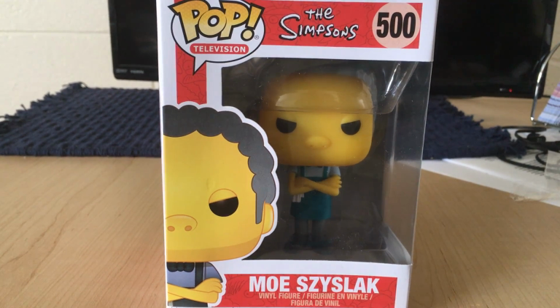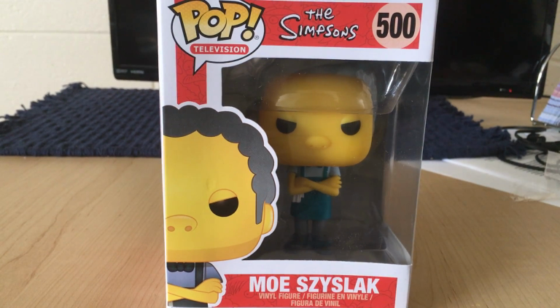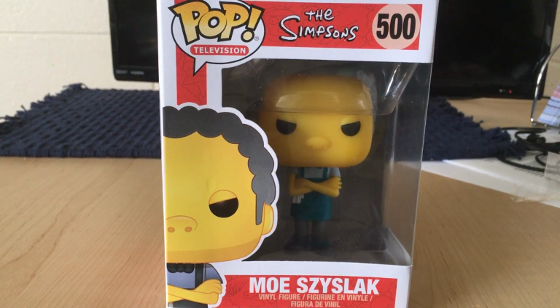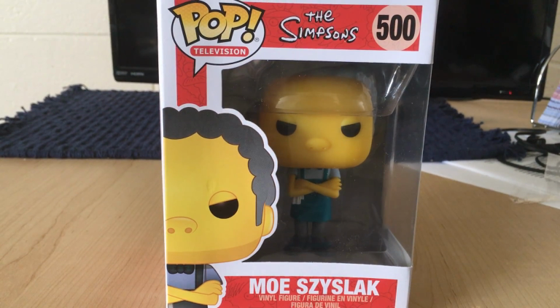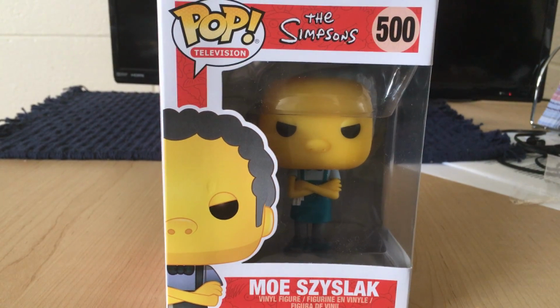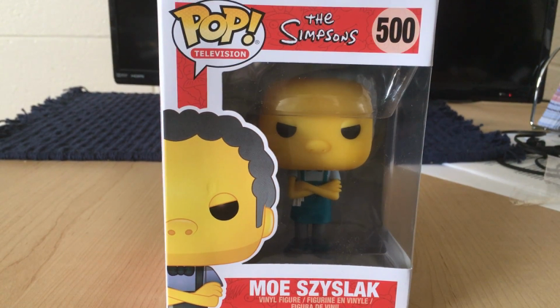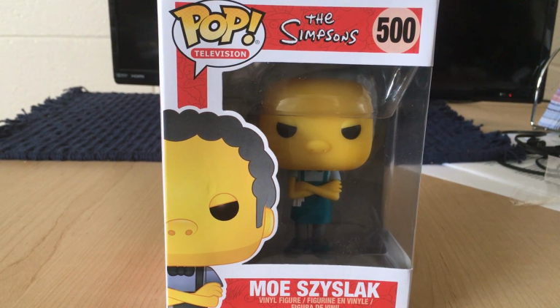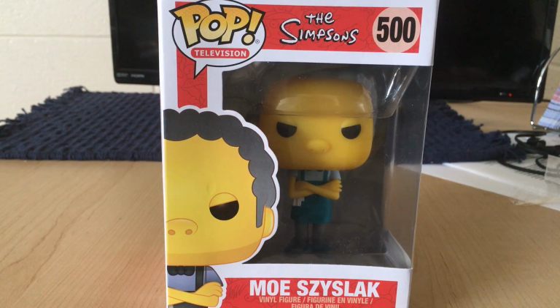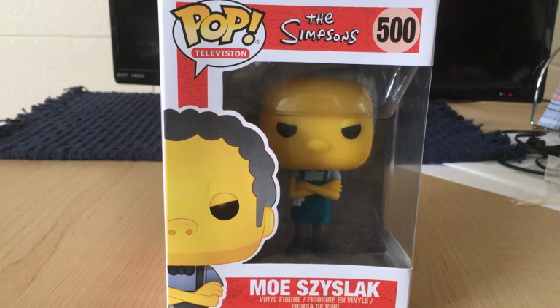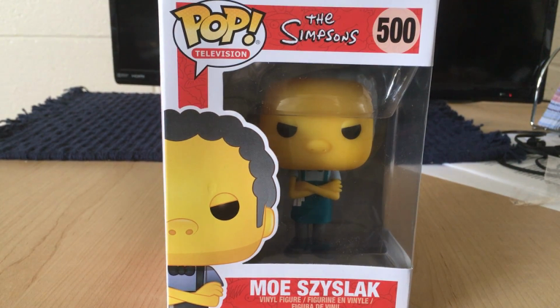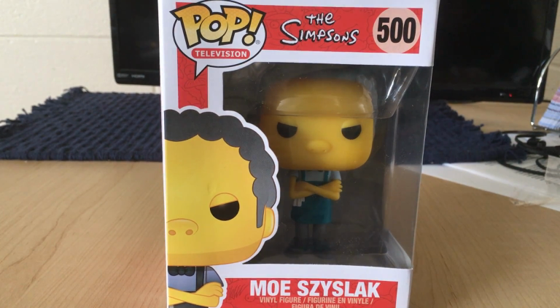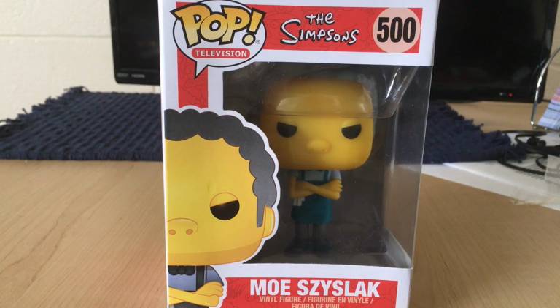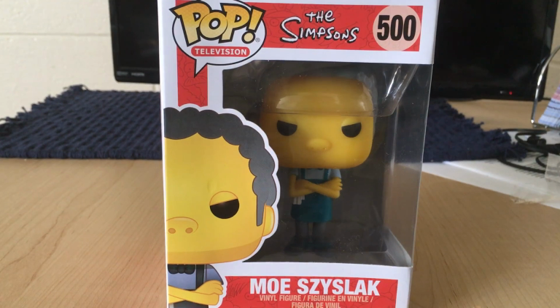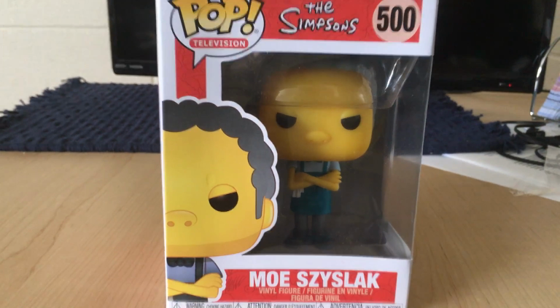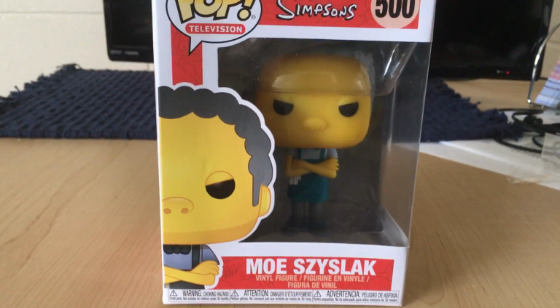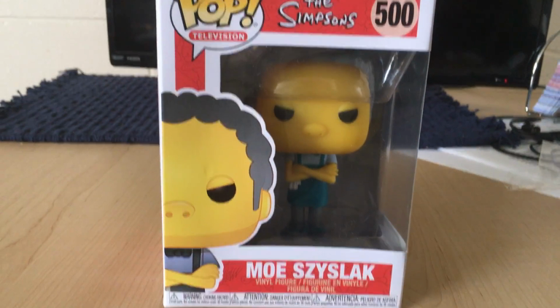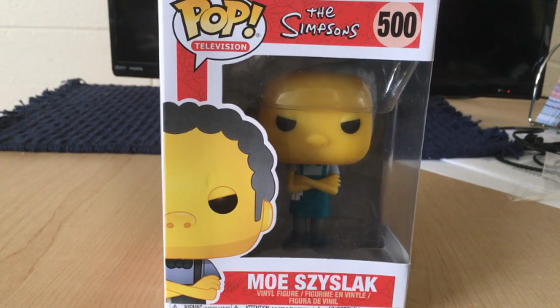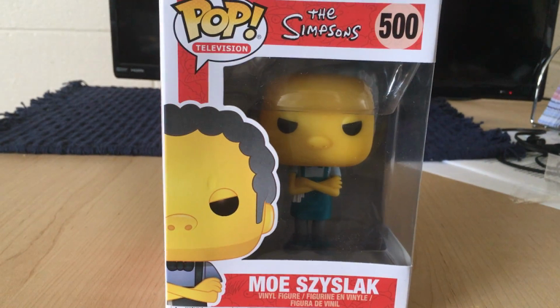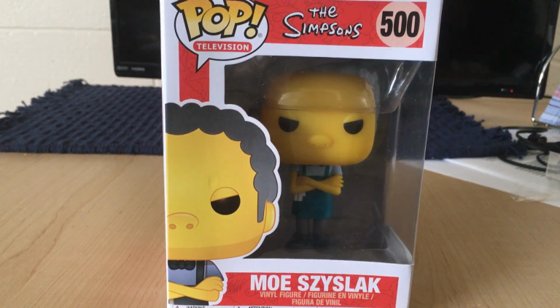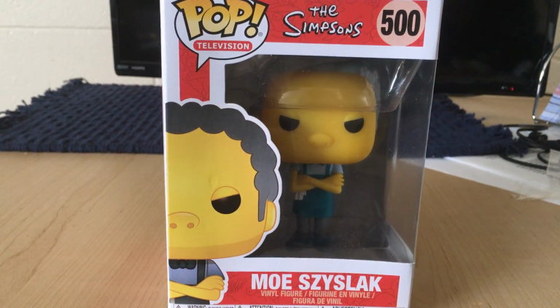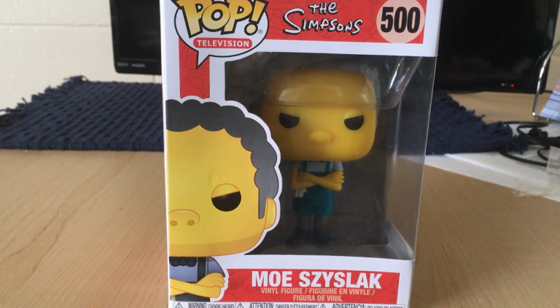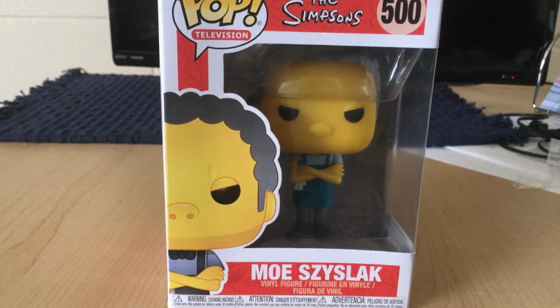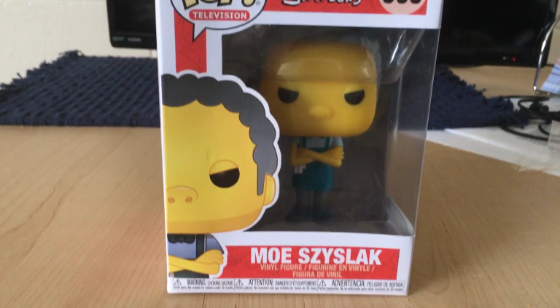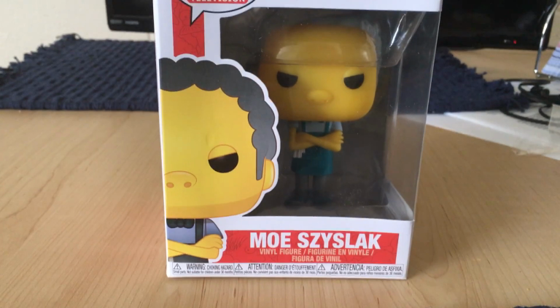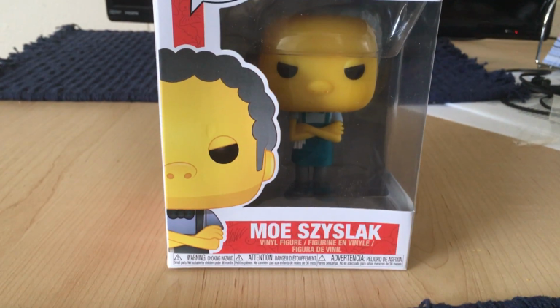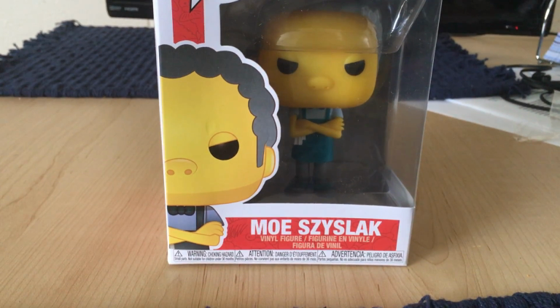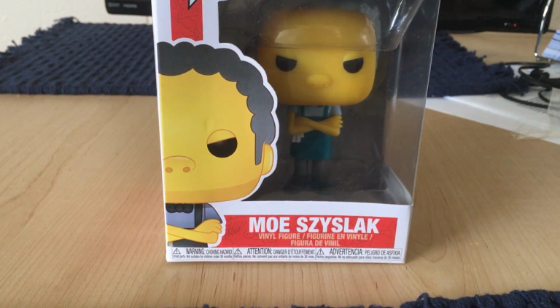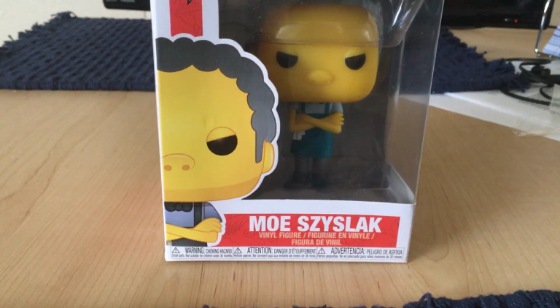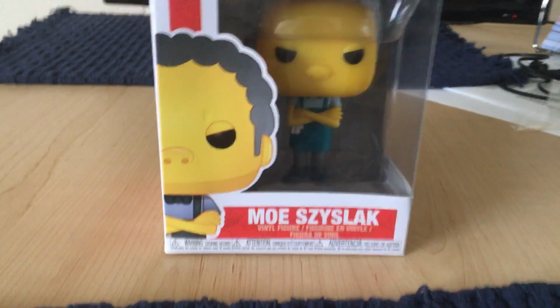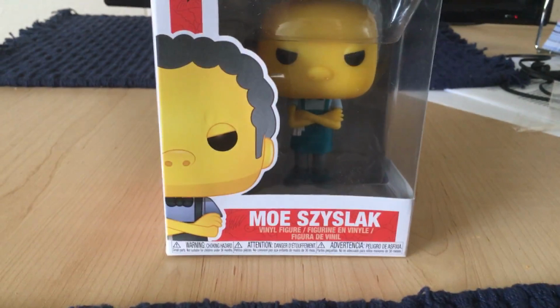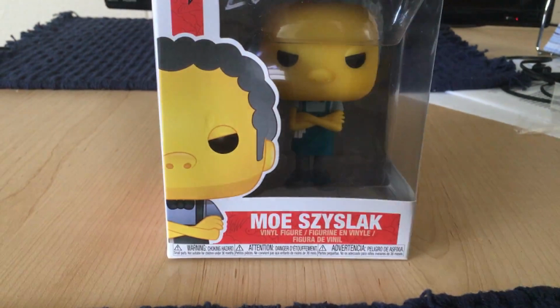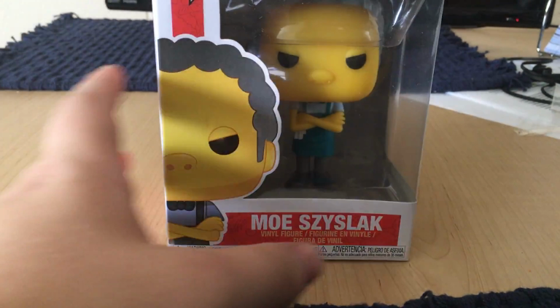Hello everyone, welcome to another episode of Funko Pop Review. Today we're going to take a look at Moe Sizzlac from The Simpsons. So let's go ahead and take a look.